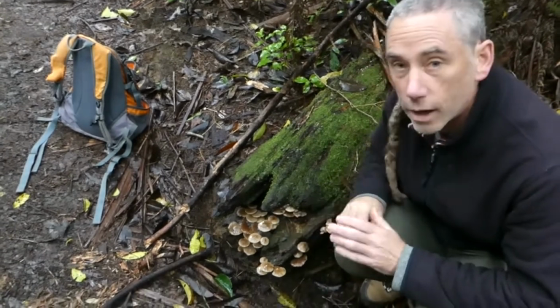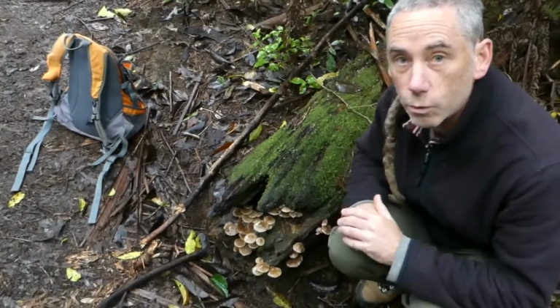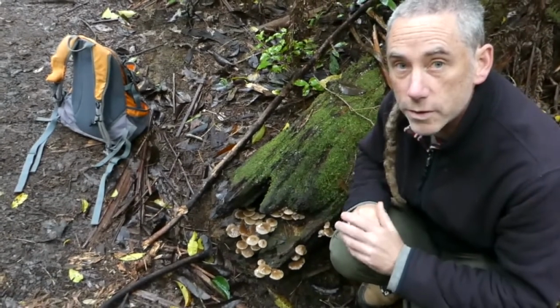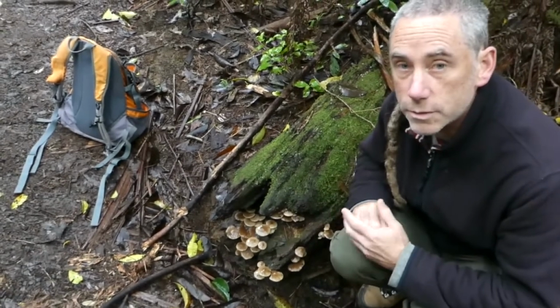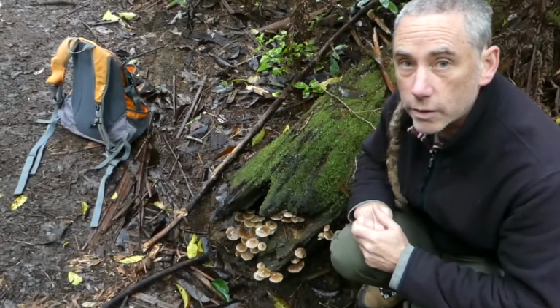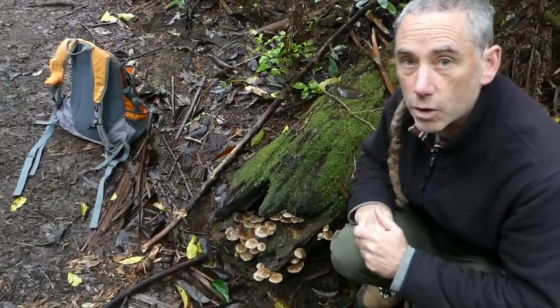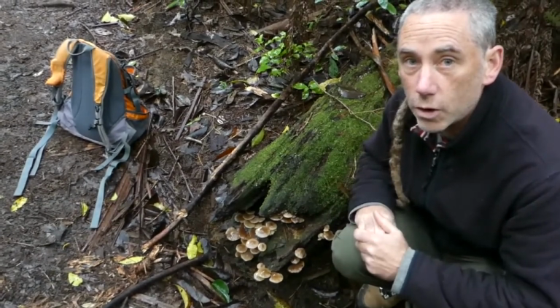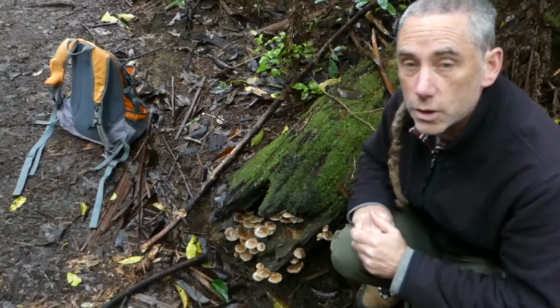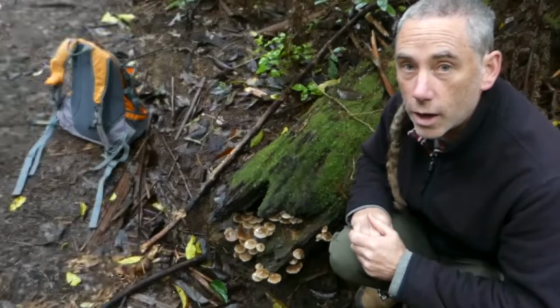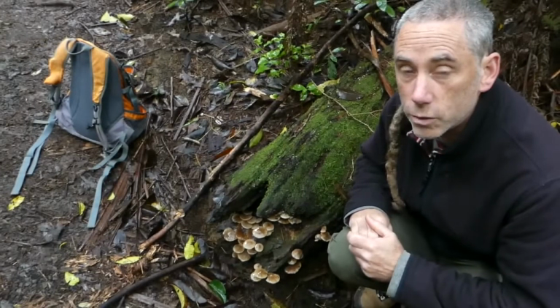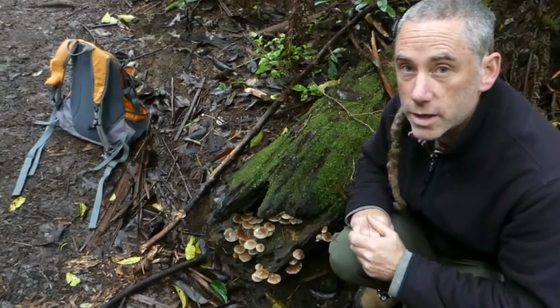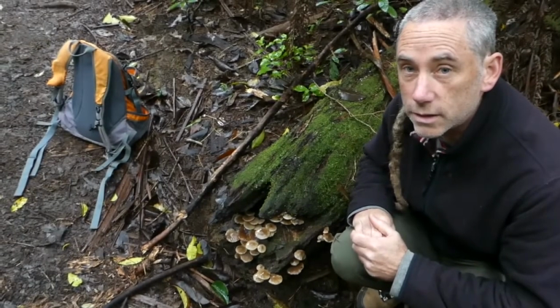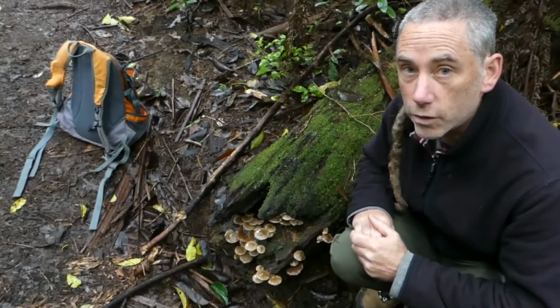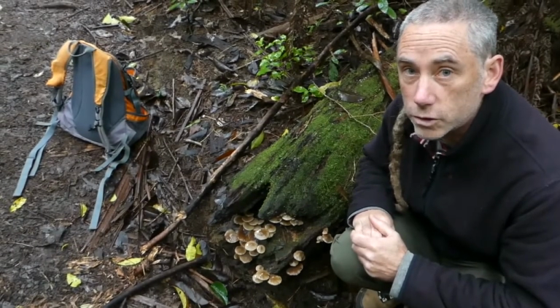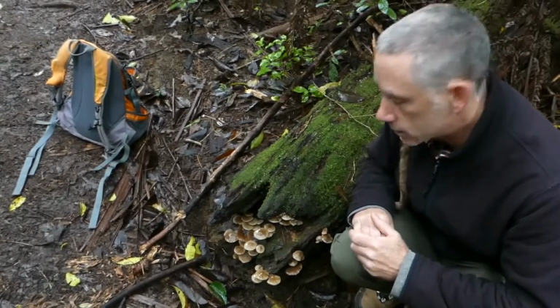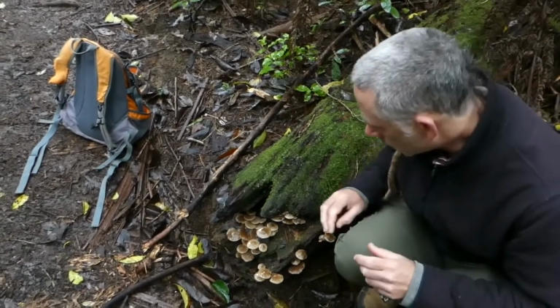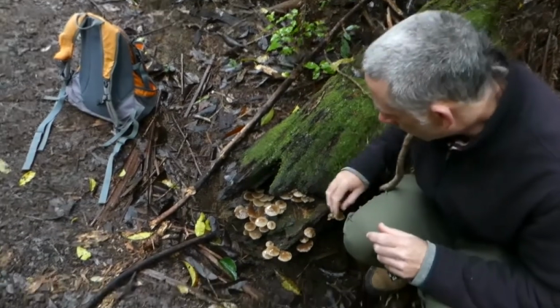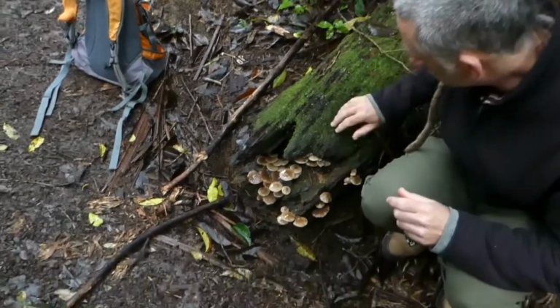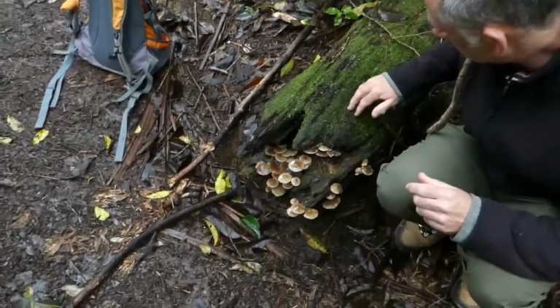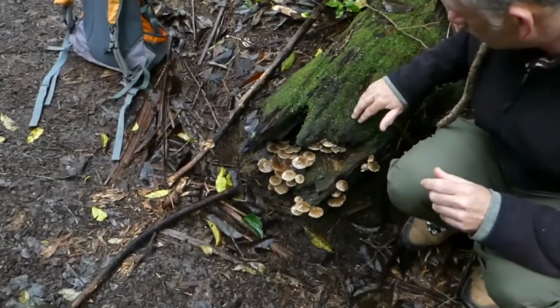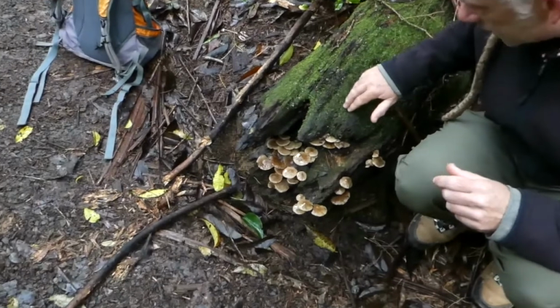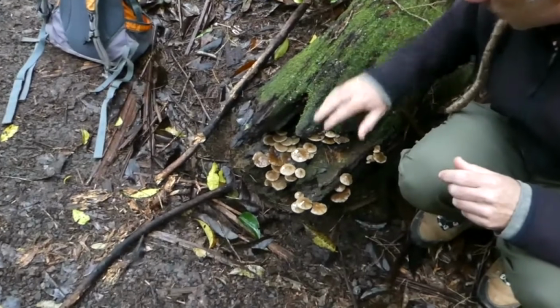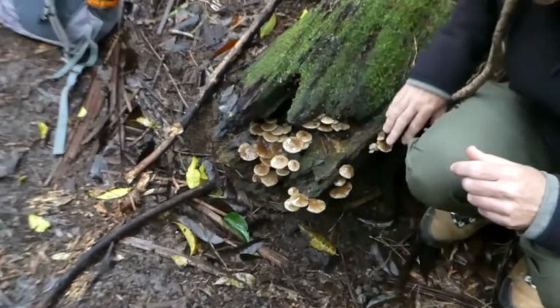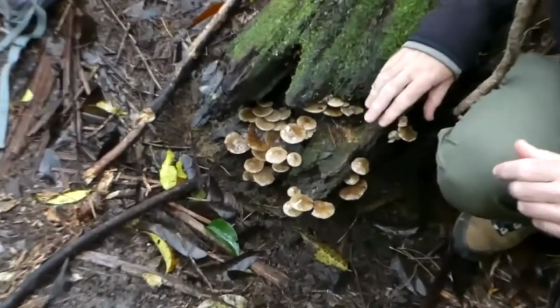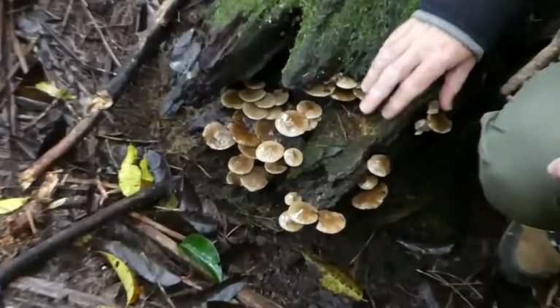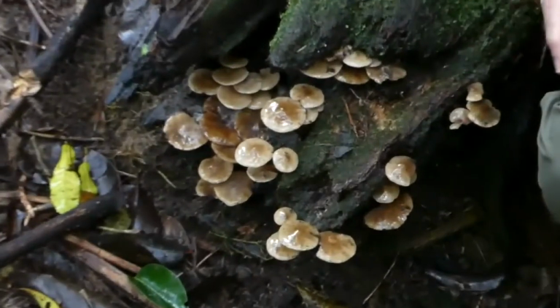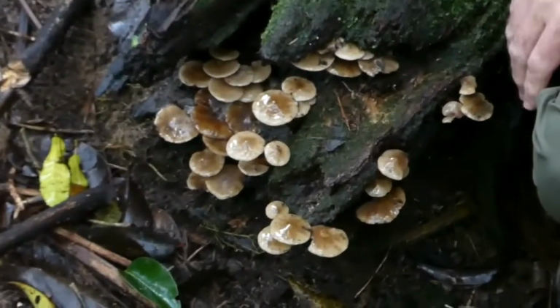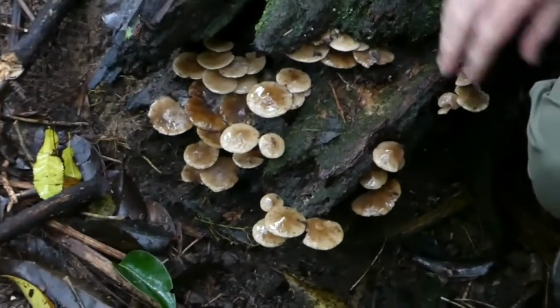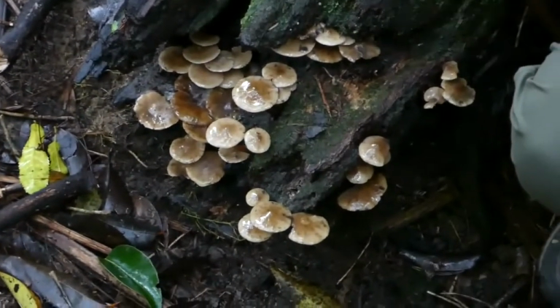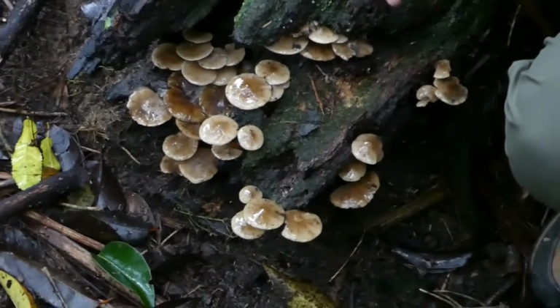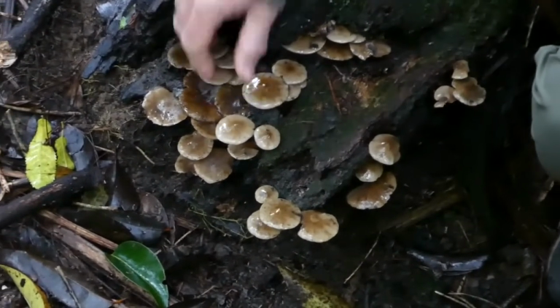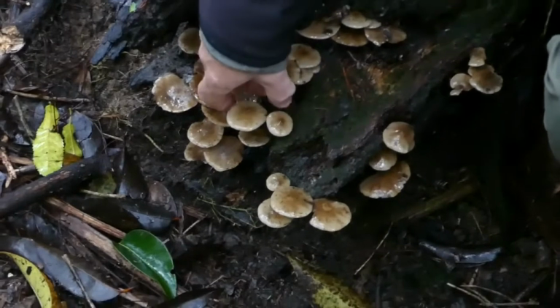are root pathogens, so they grow on the roots of trees and kill off those trees. These ones obviously are growing on this dead tree, but they're probably infecting a root of a tree somewhere else, and this is just the fruiting.